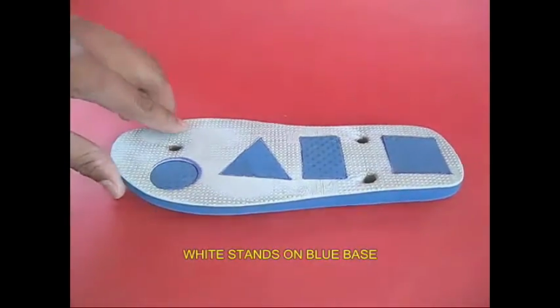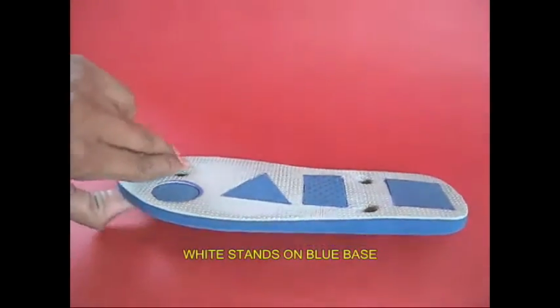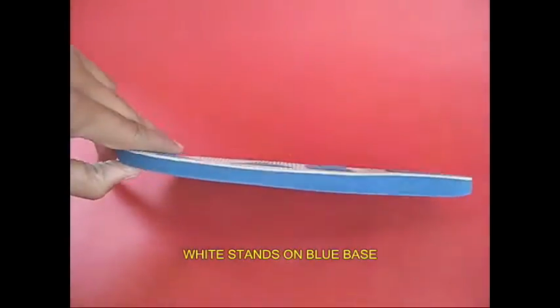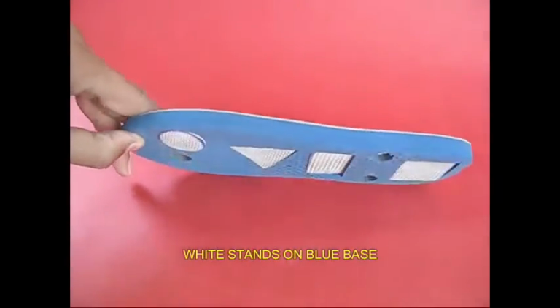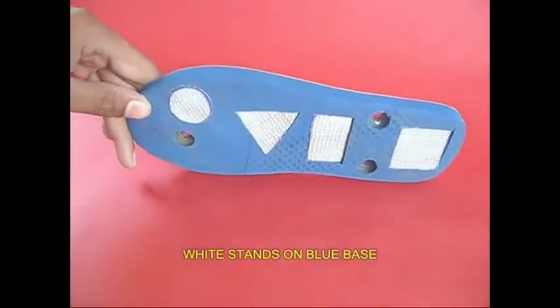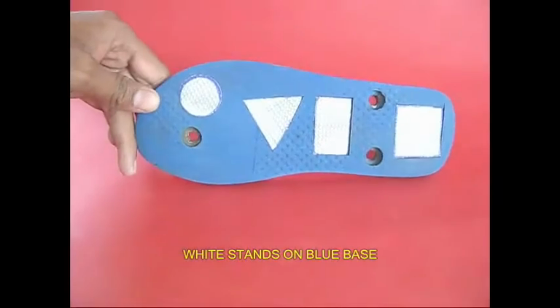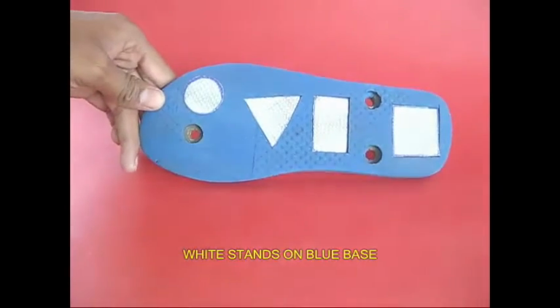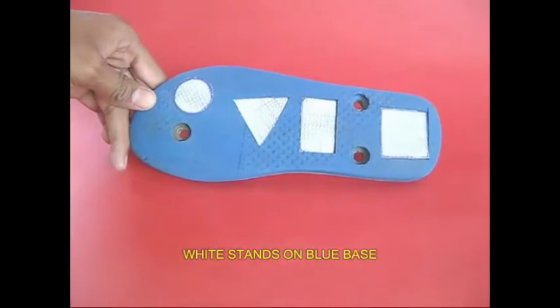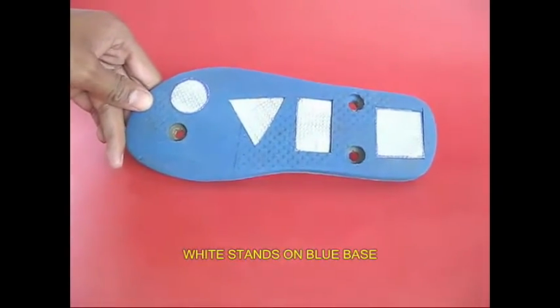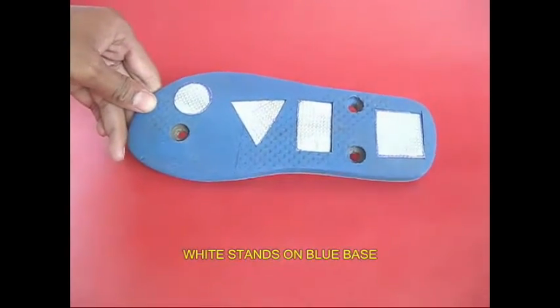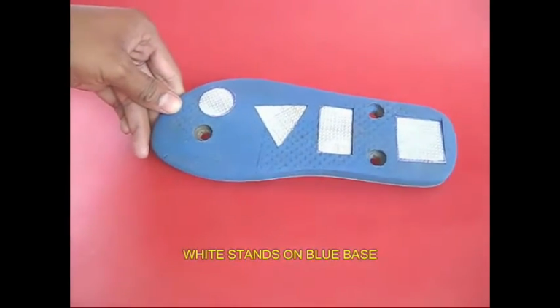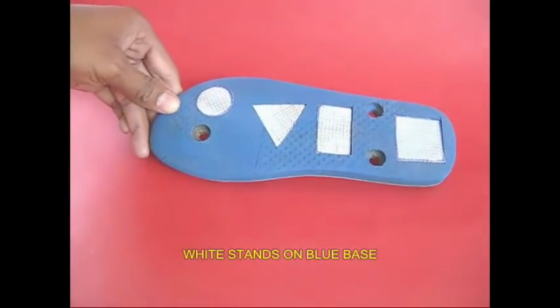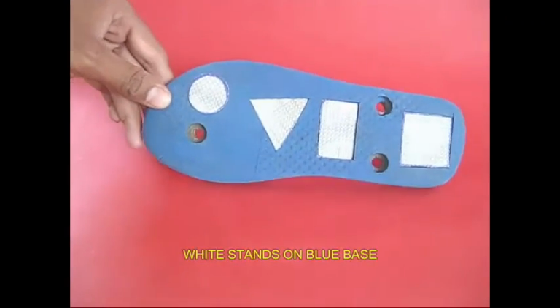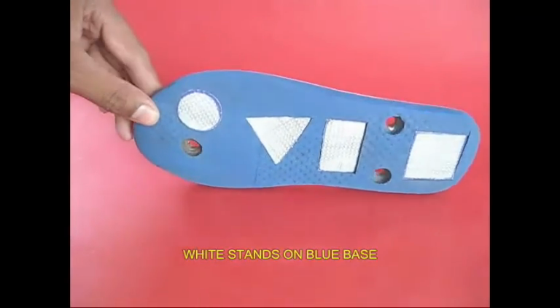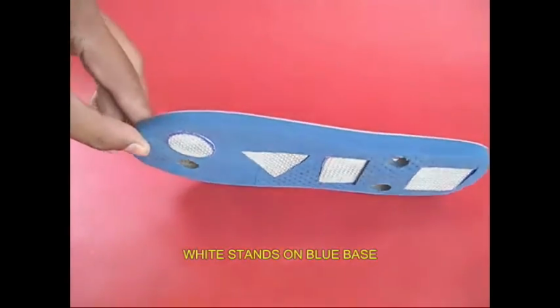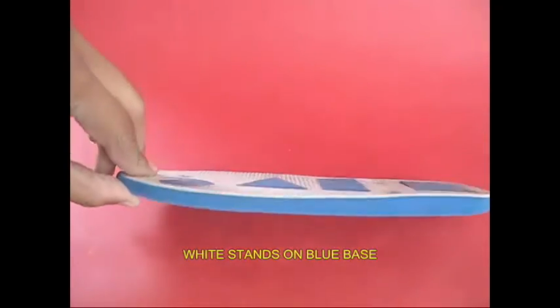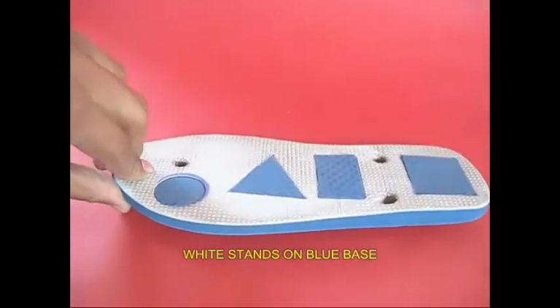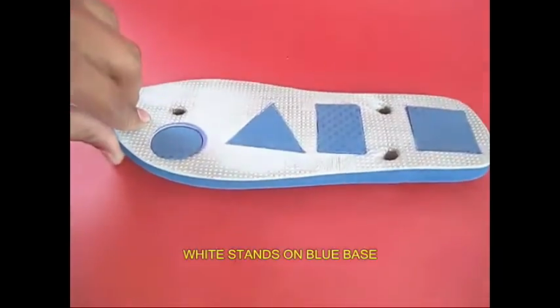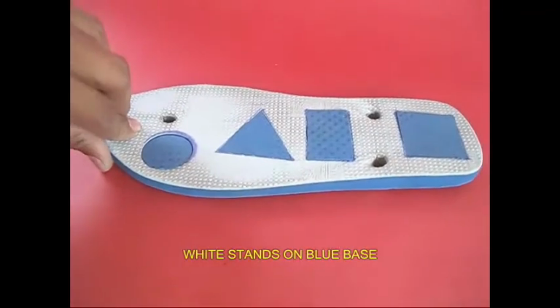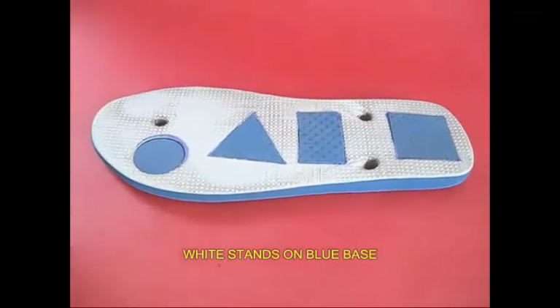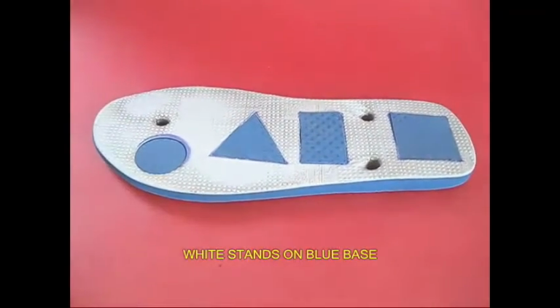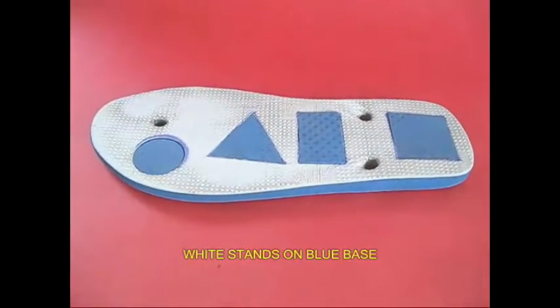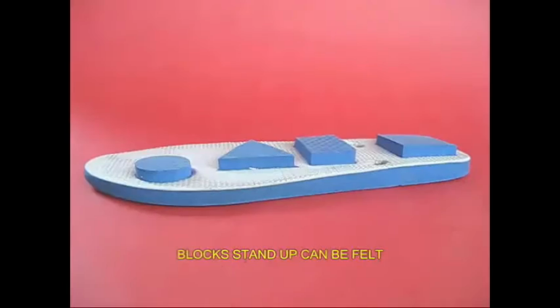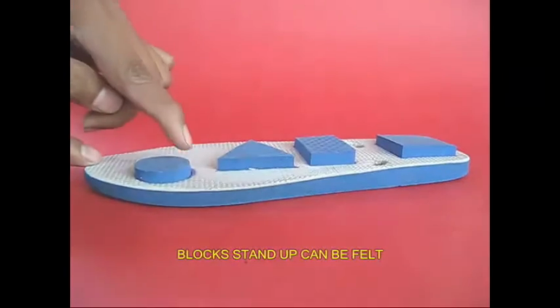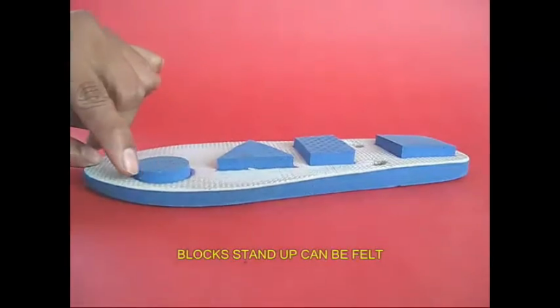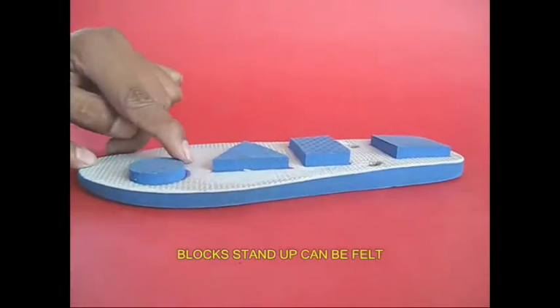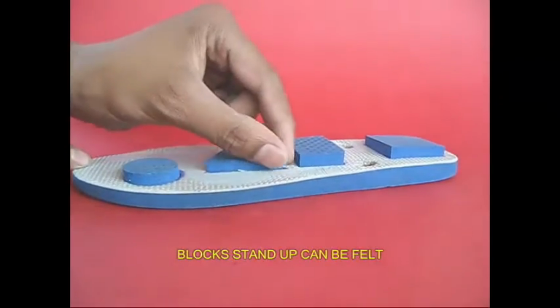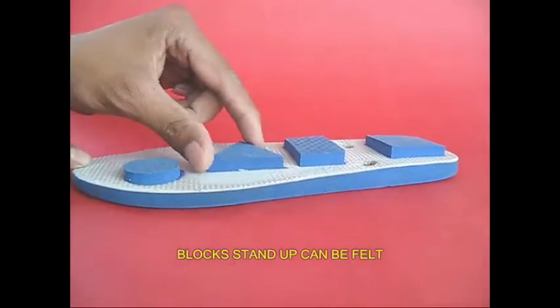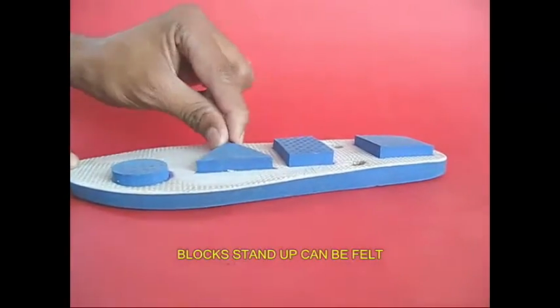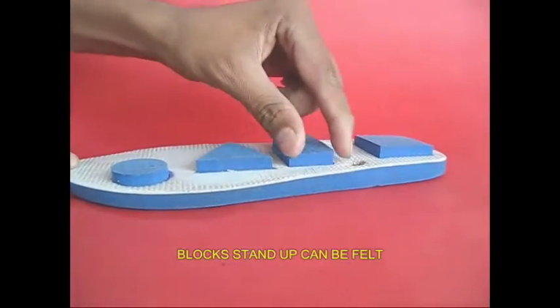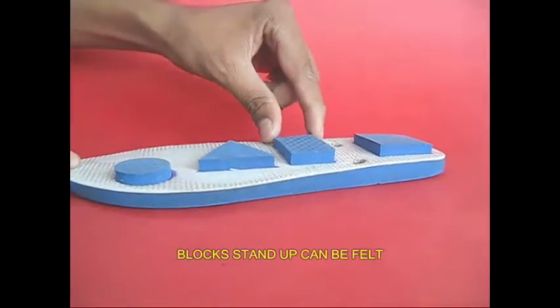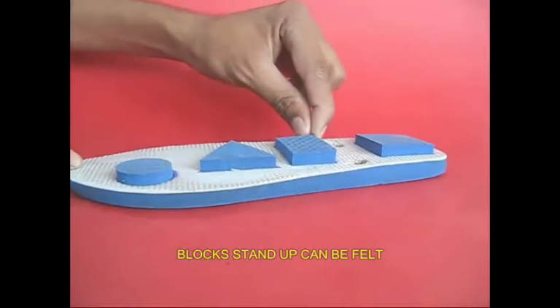On the other side, it is a white shape on a blue background. On the other side, it is a white shape. We can see the edges in three dimensions.